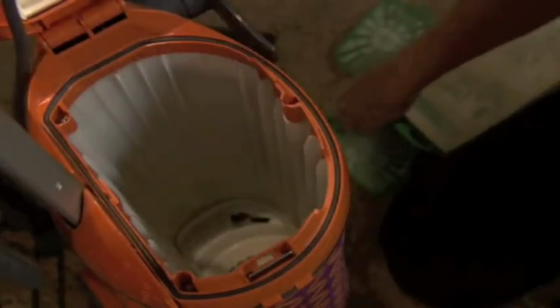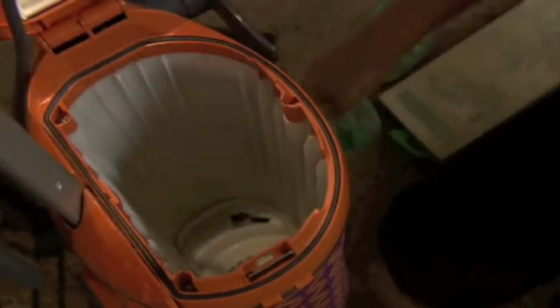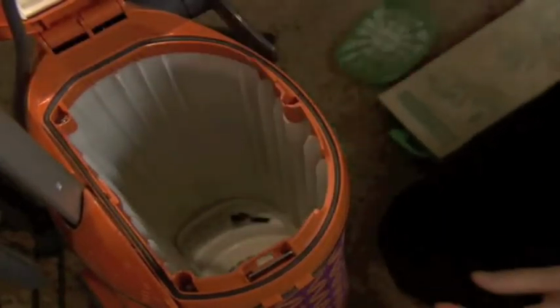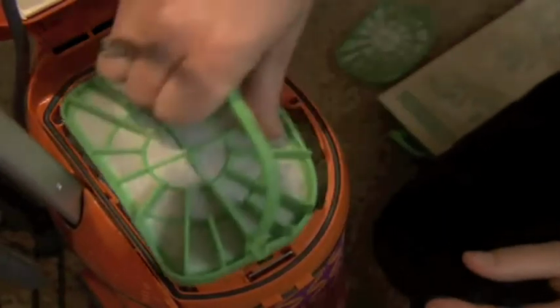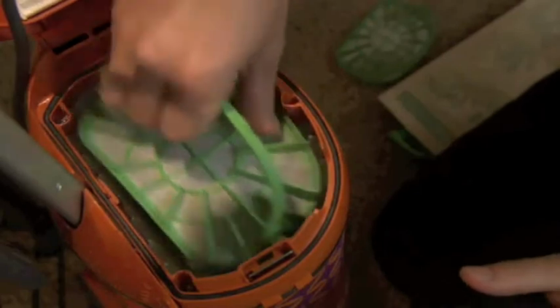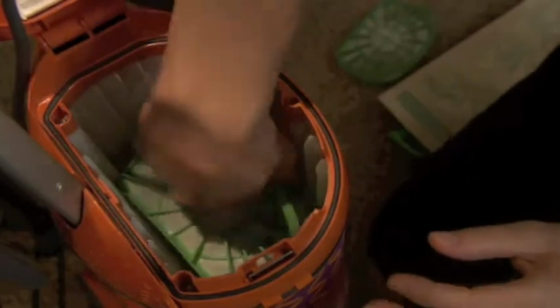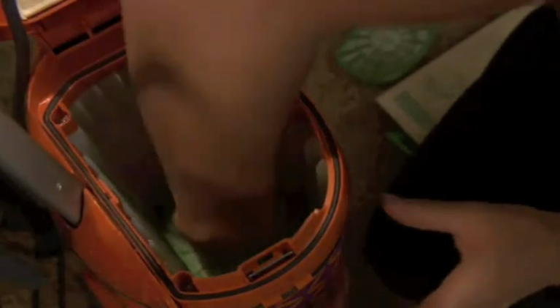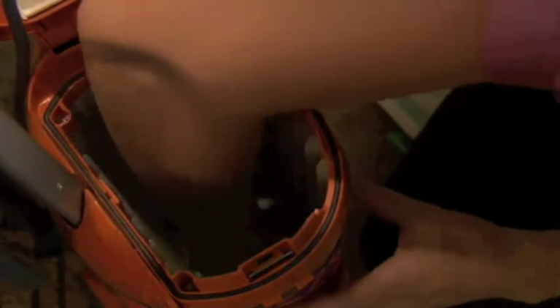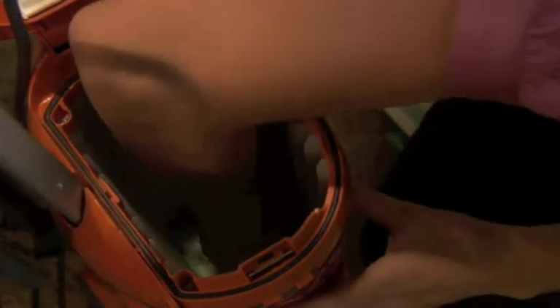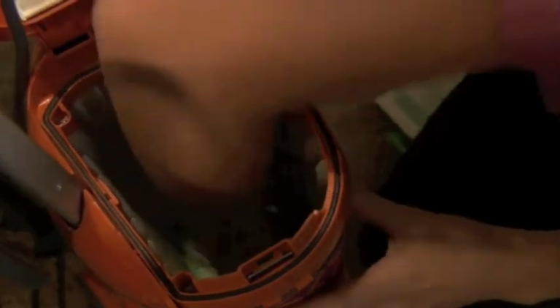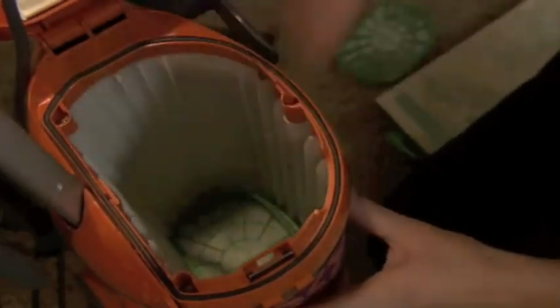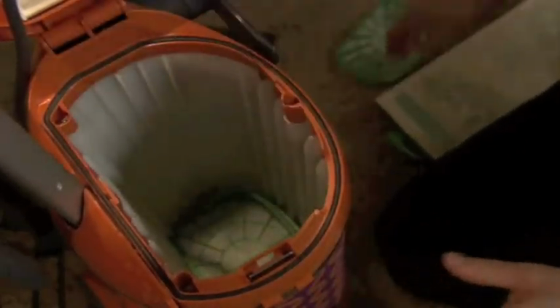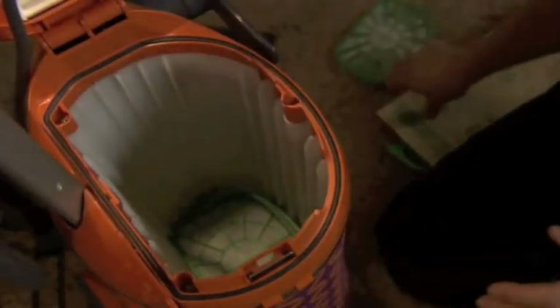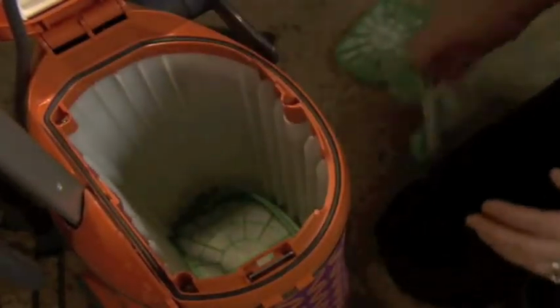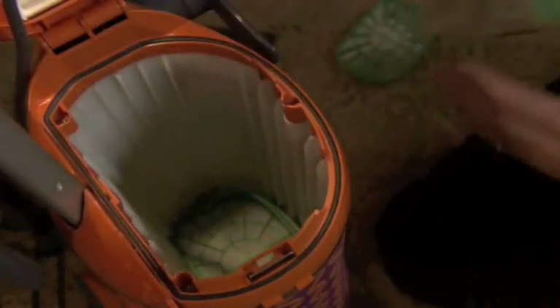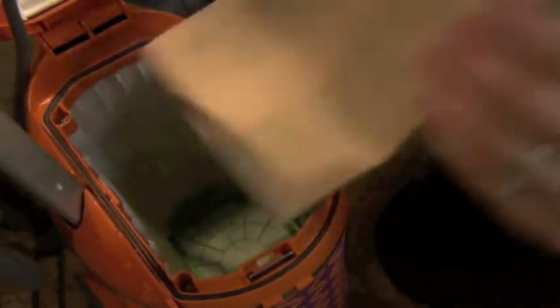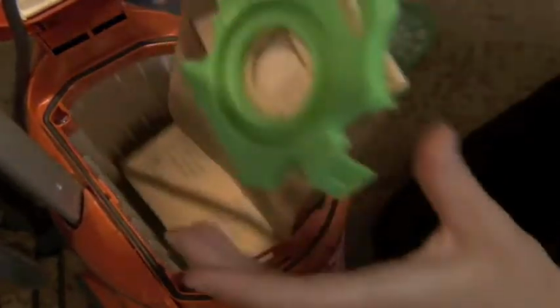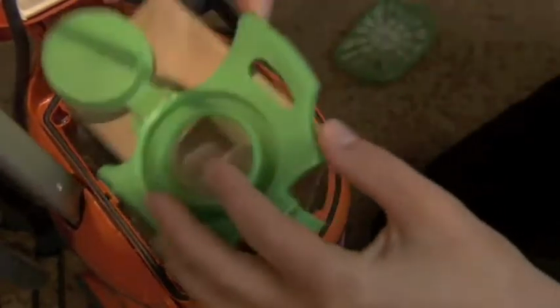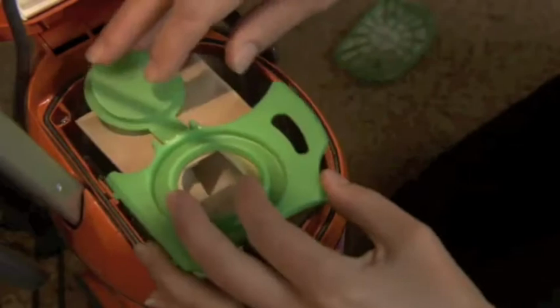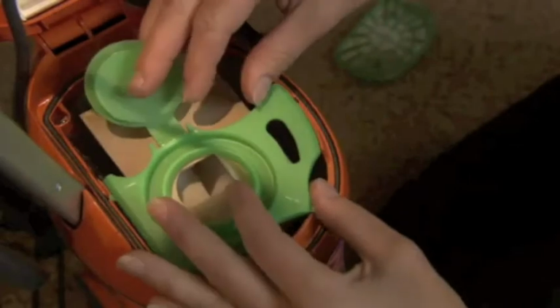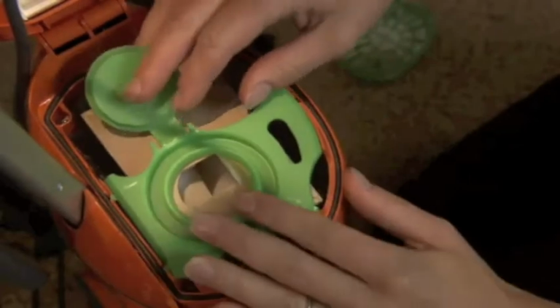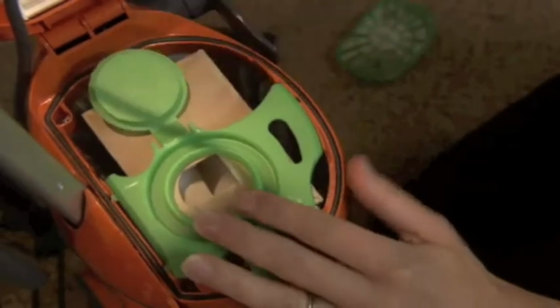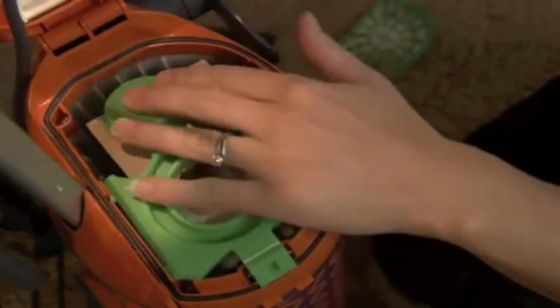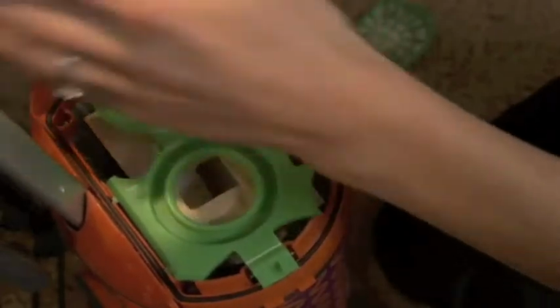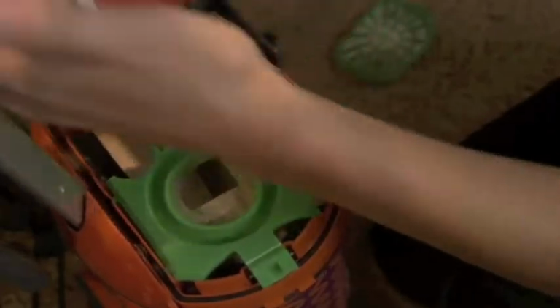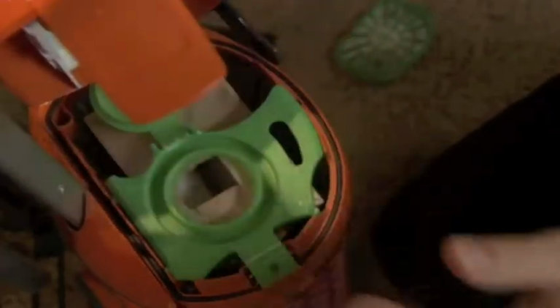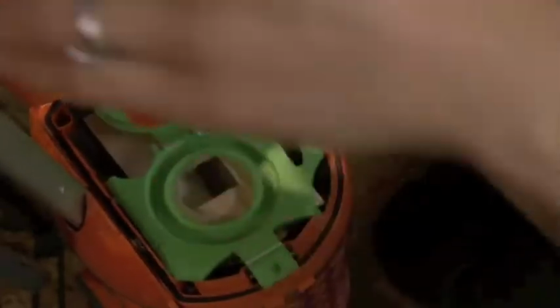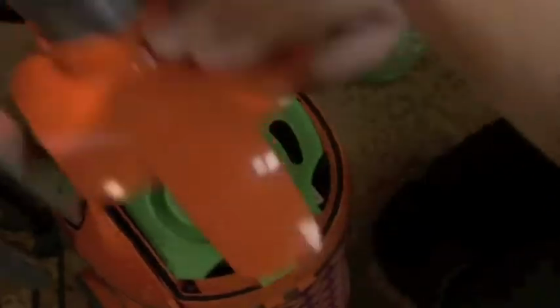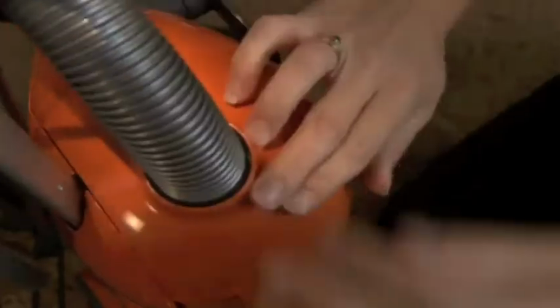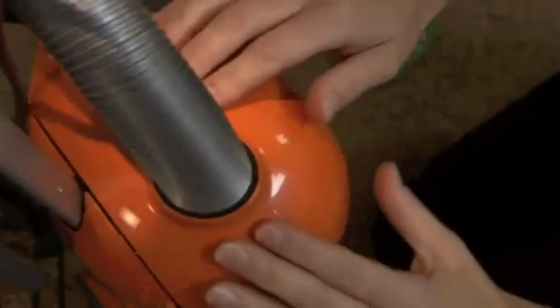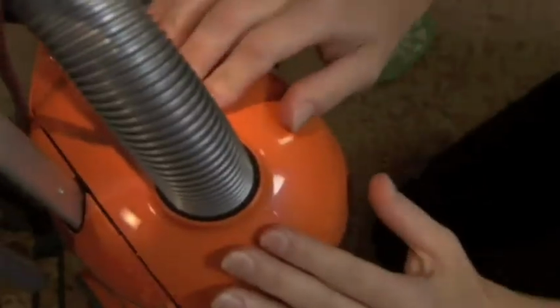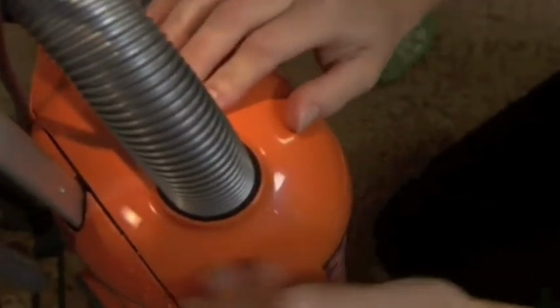Use the handle to slide the new filter down until it snaps into place. Replace the filter bag and push the filter bag cover down firmly until it snaps into place.